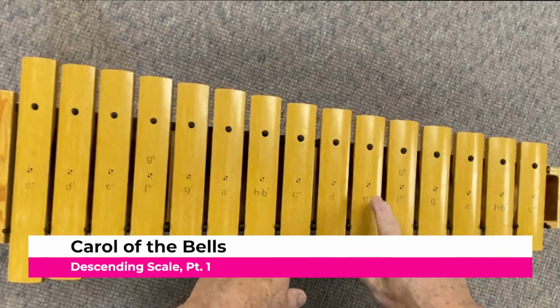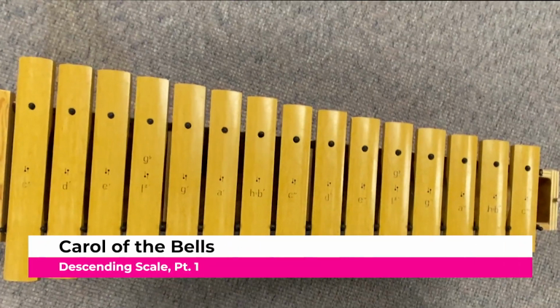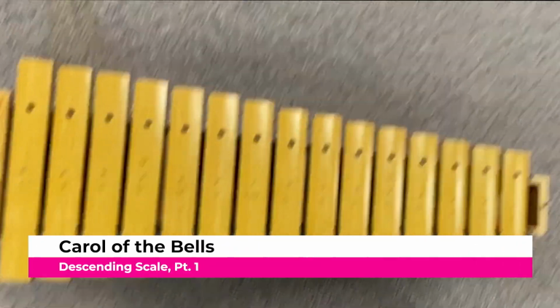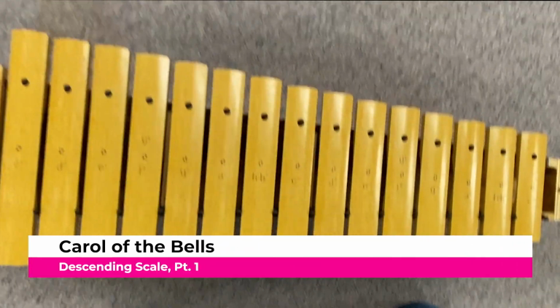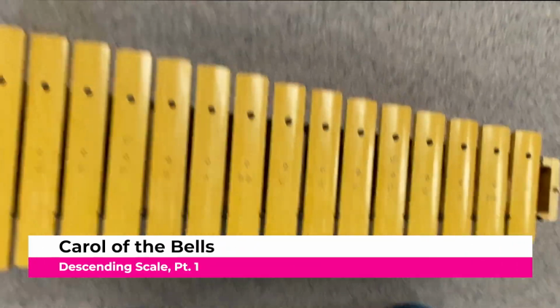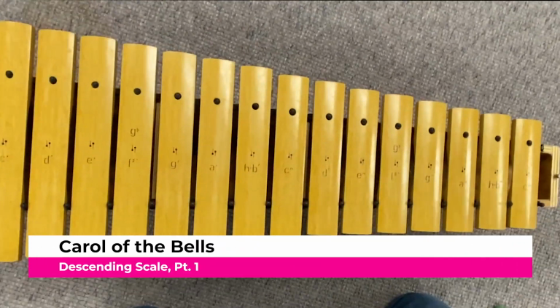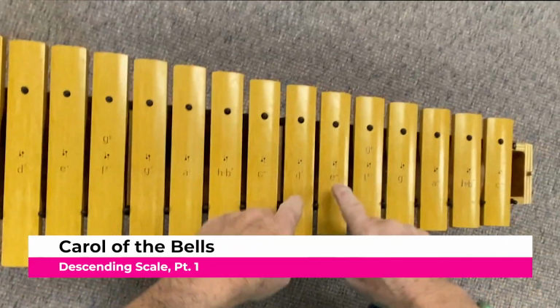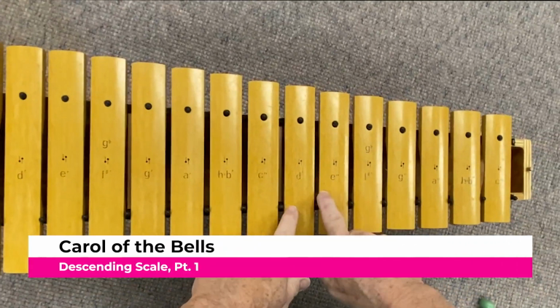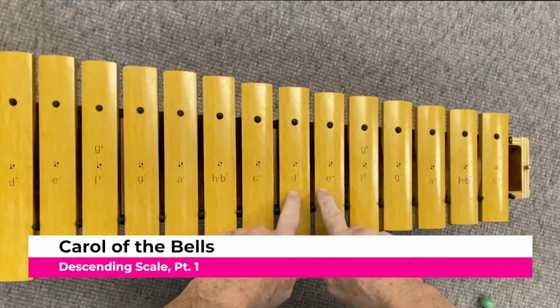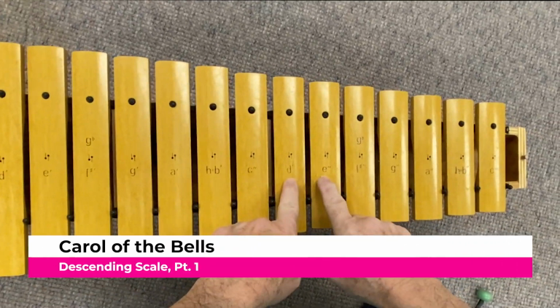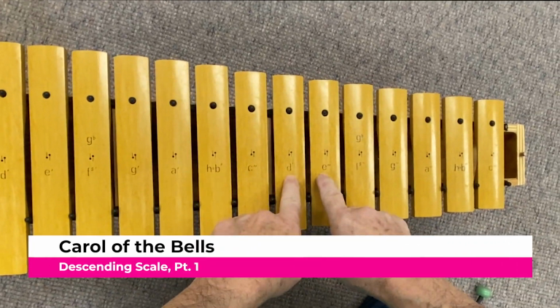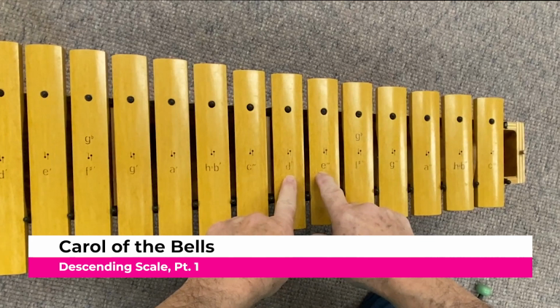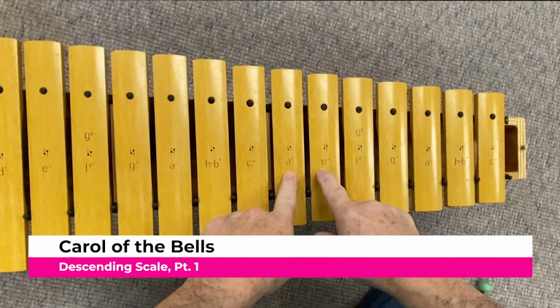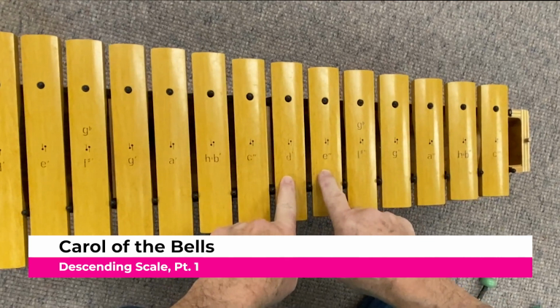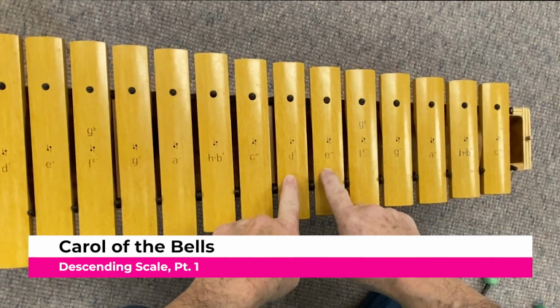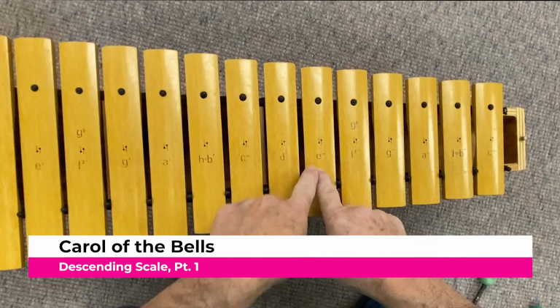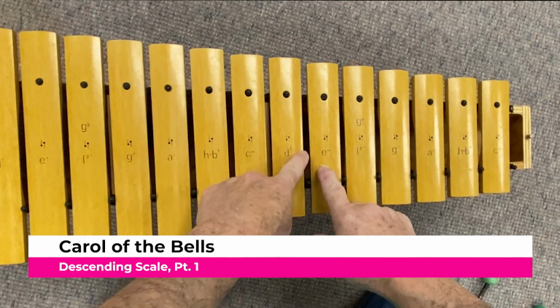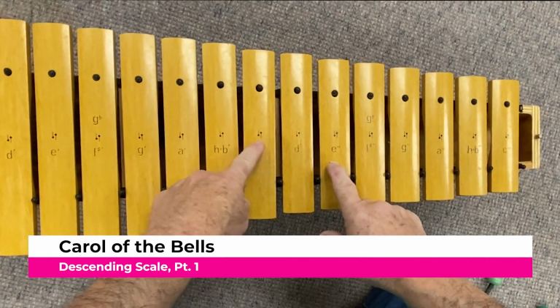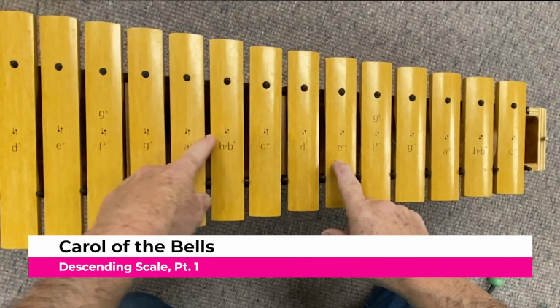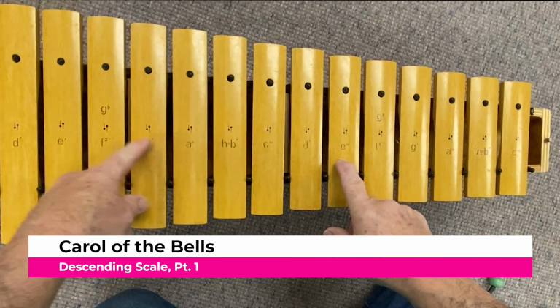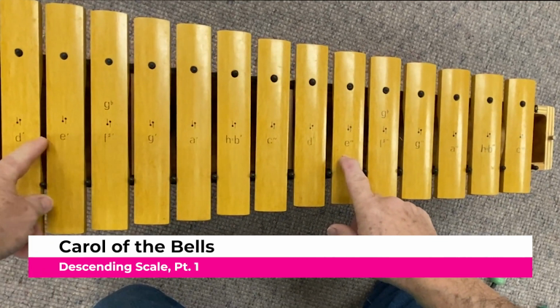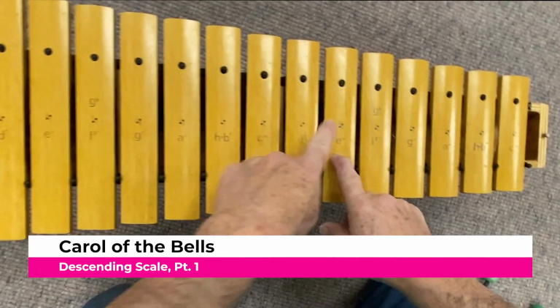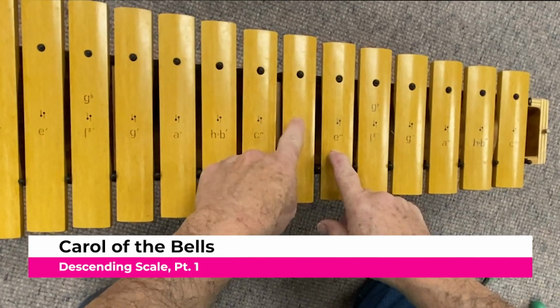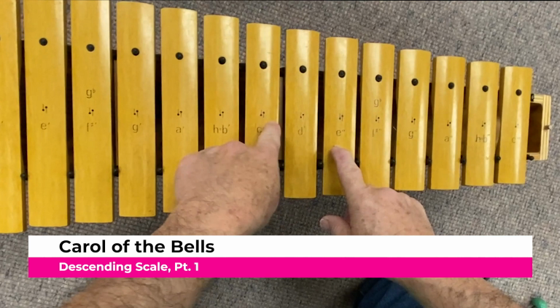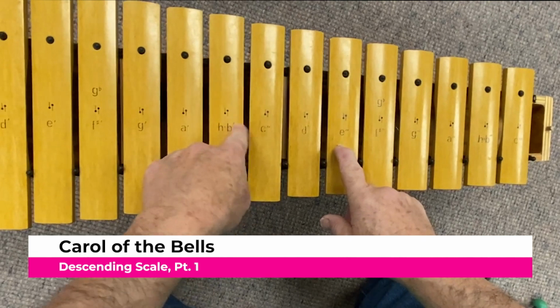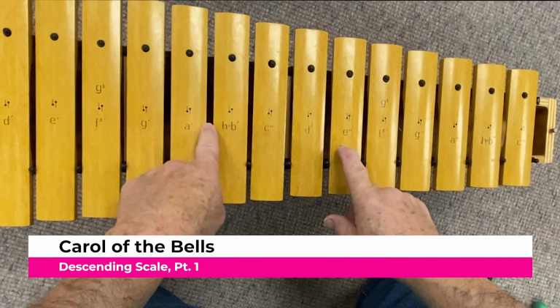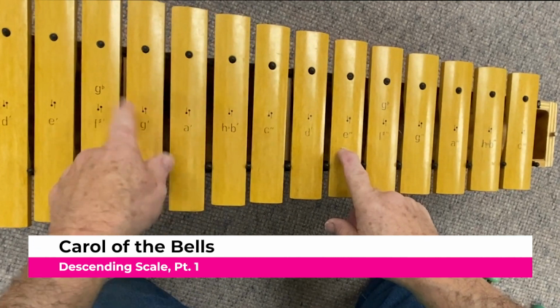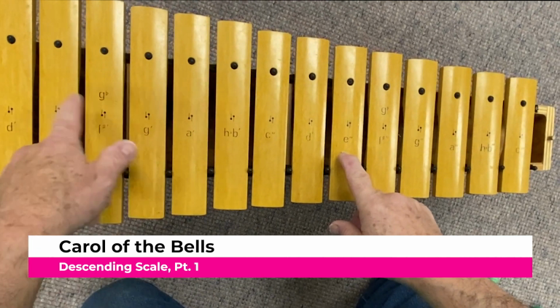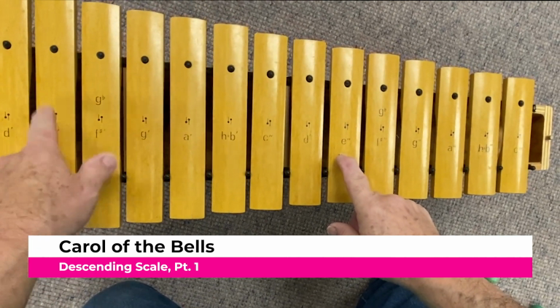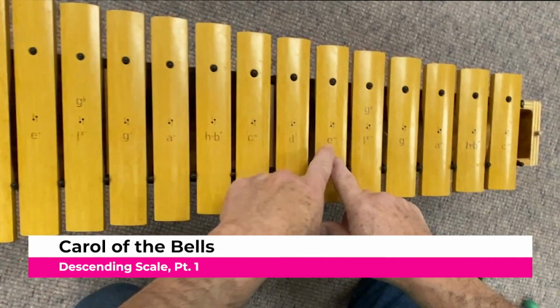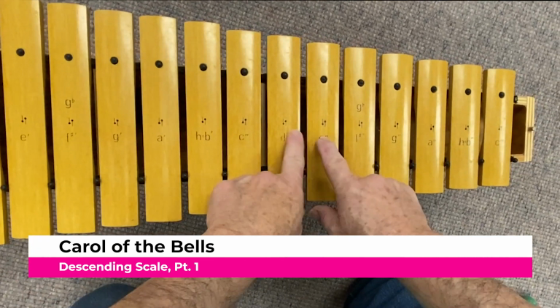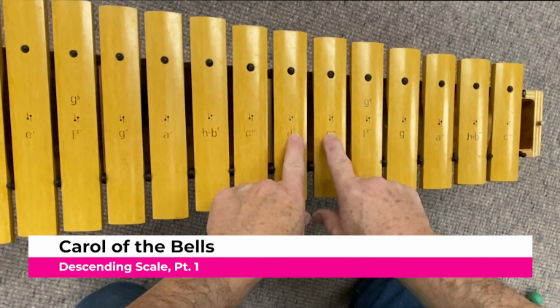Here is the second part to the Carol of the Bells. It's a descending line. You just play each one of the notes in succession. Here it is.